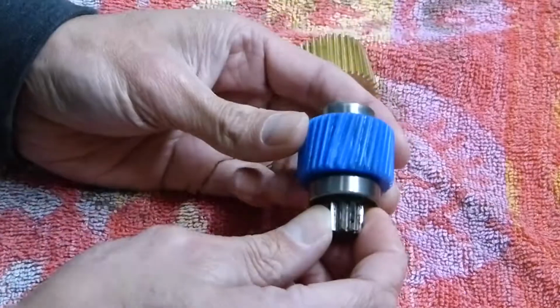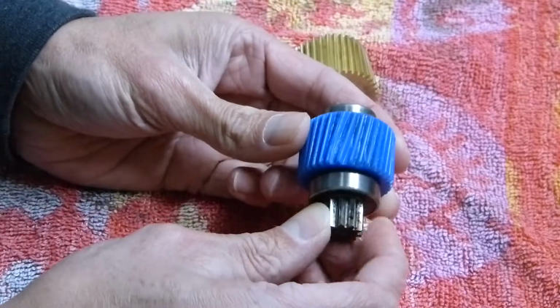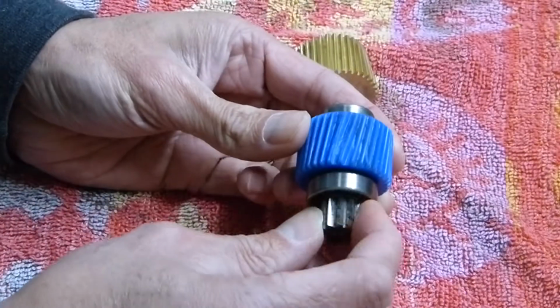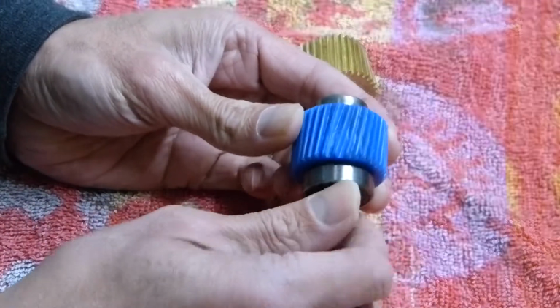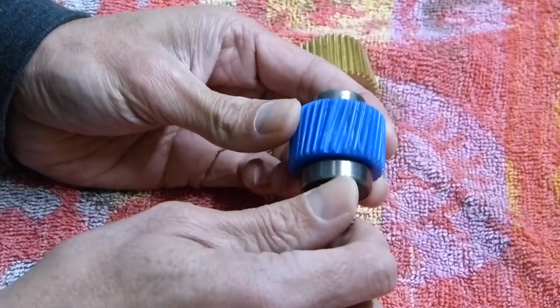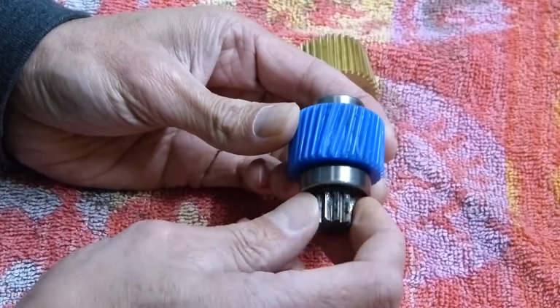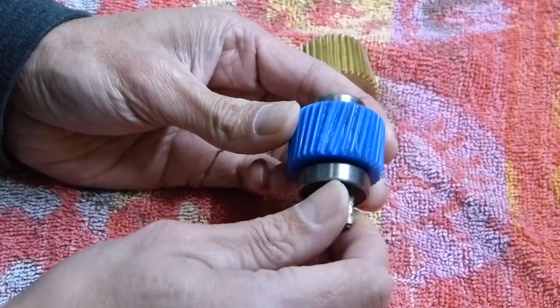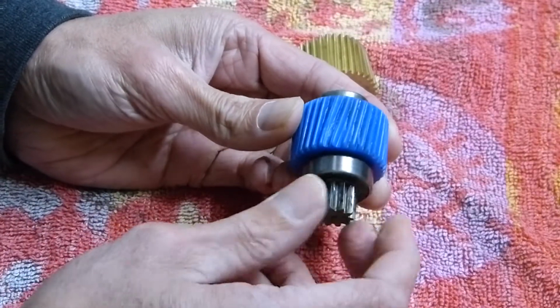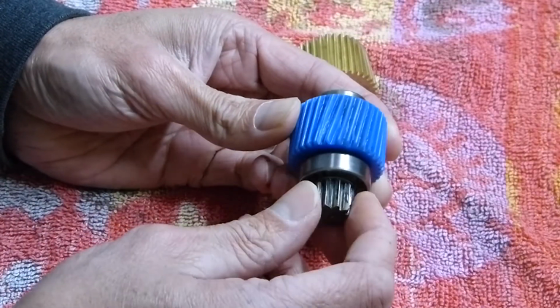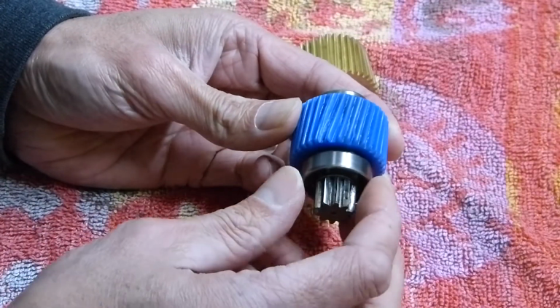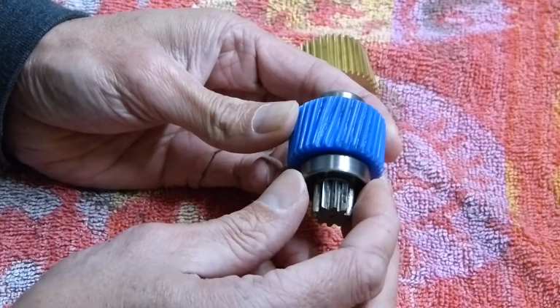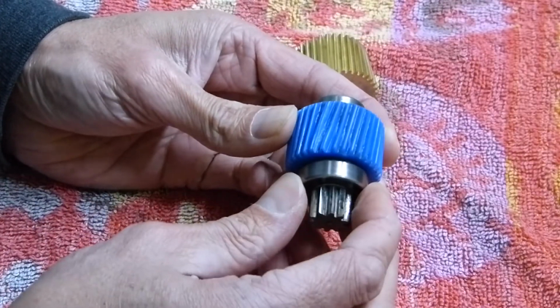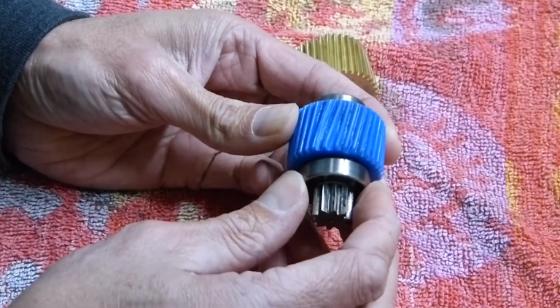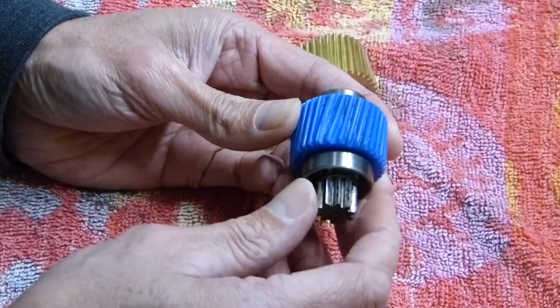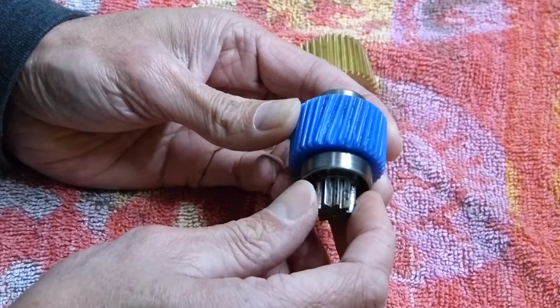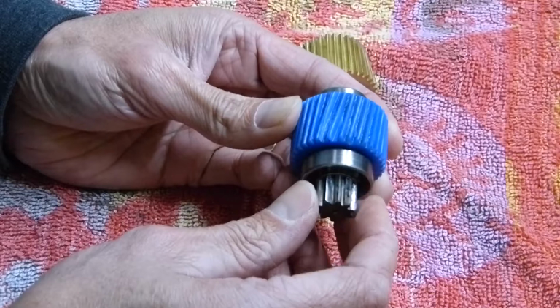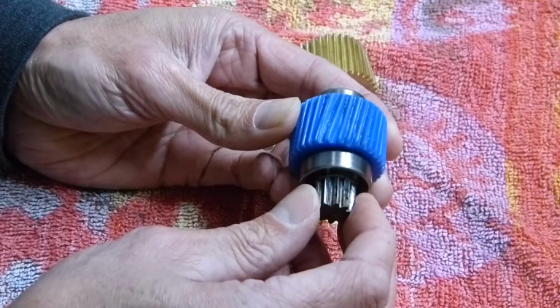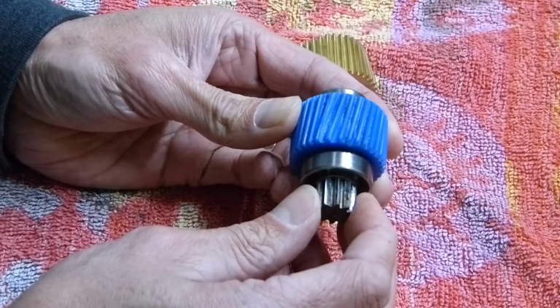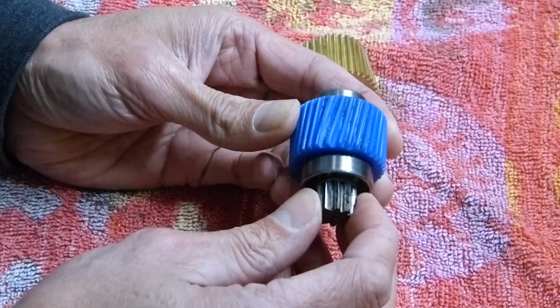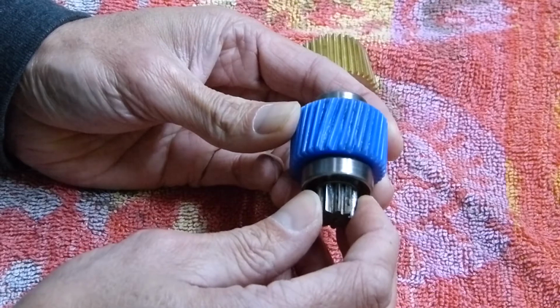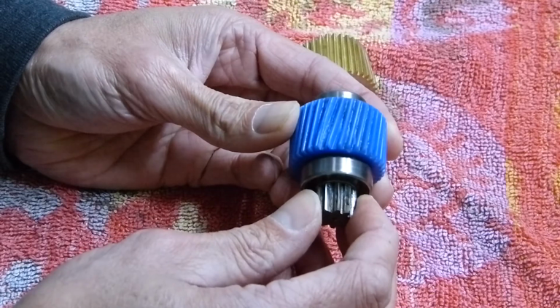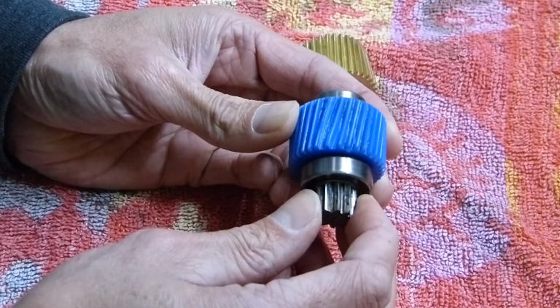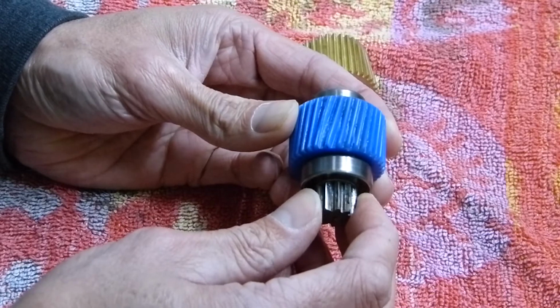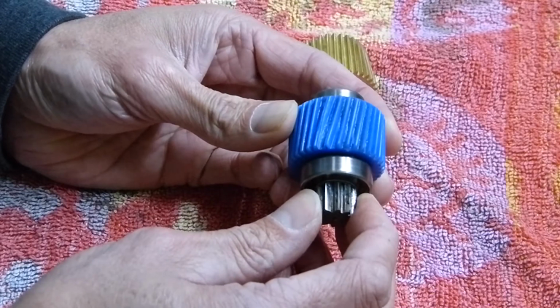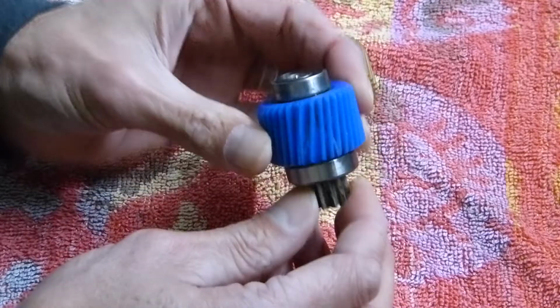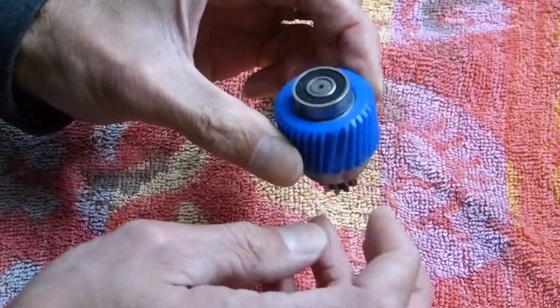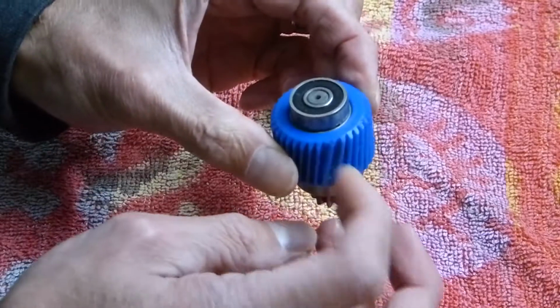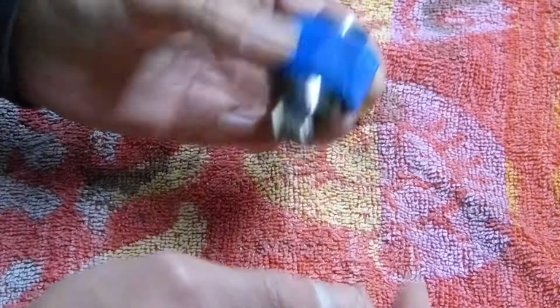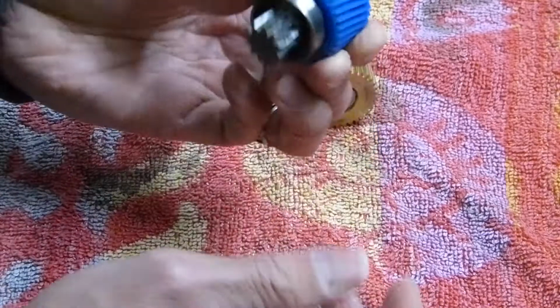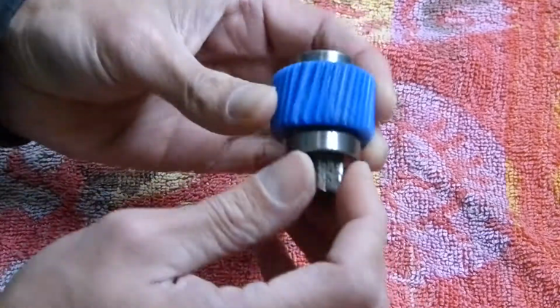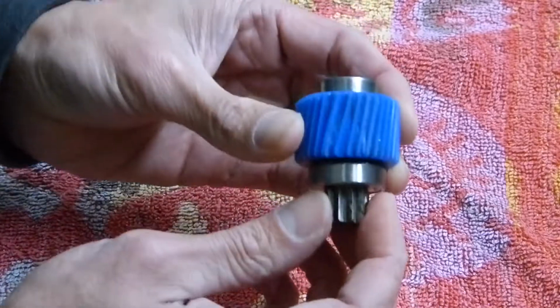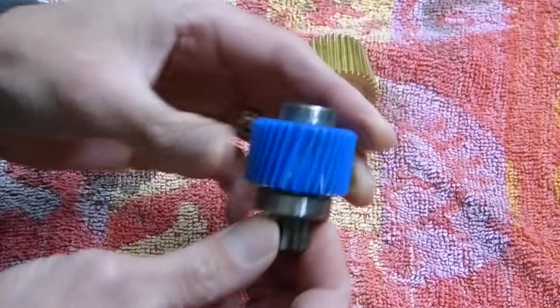Blue strip gear, very common with this hub drive set. A few questions on how to replace it — I had no idea.